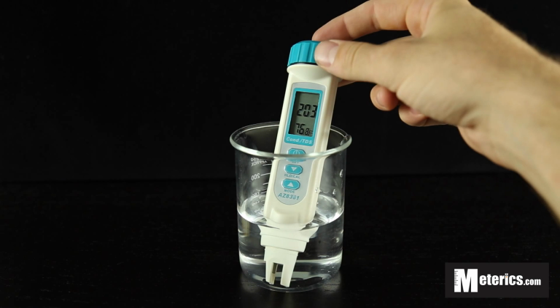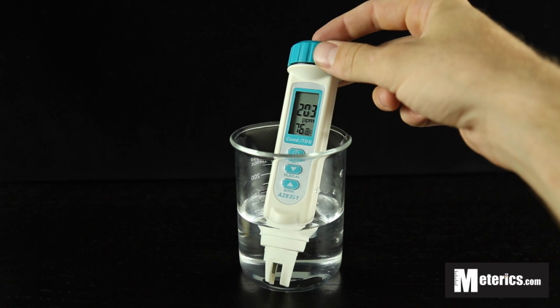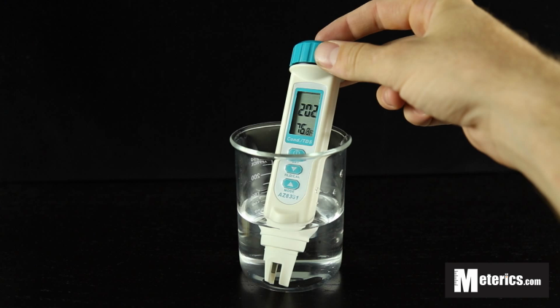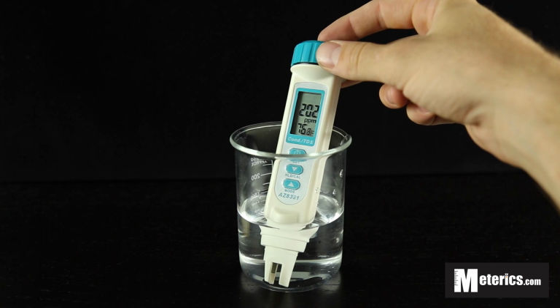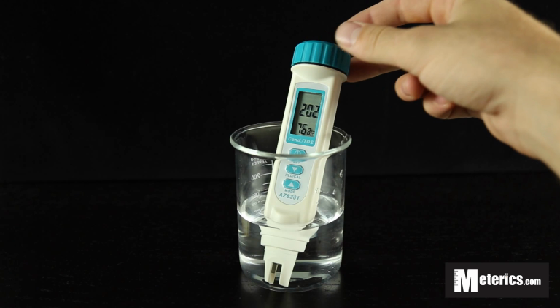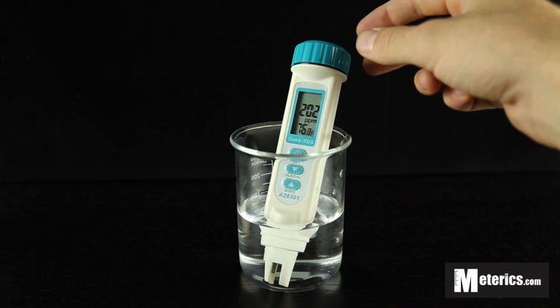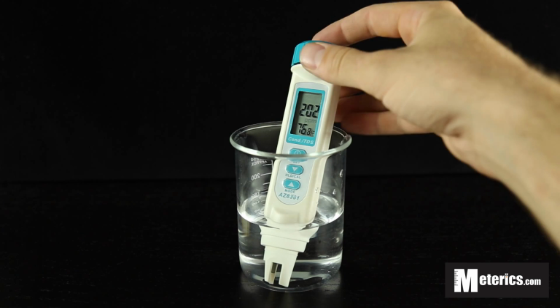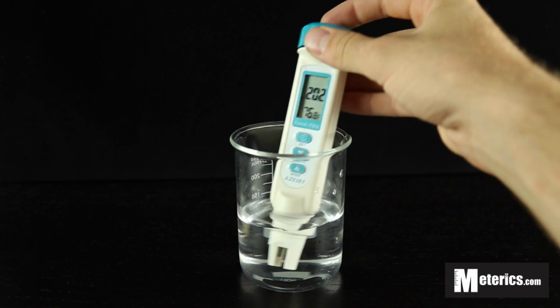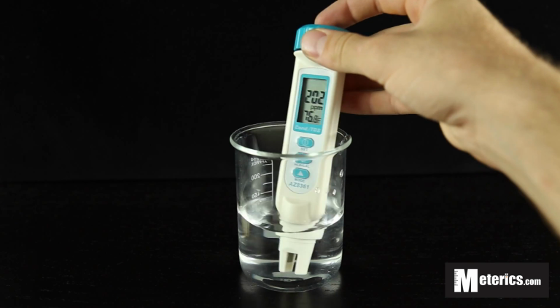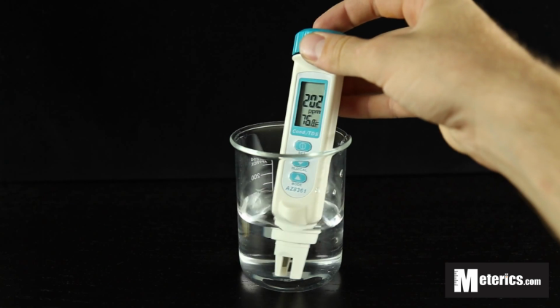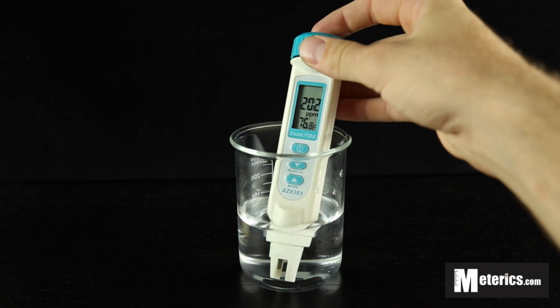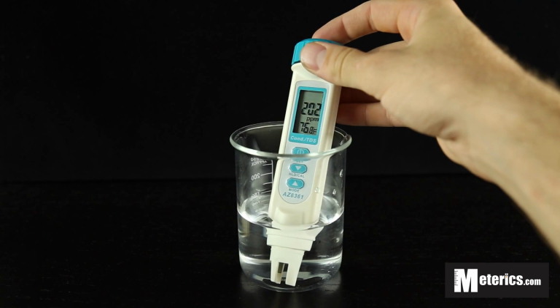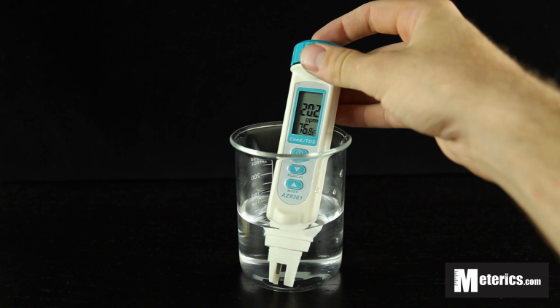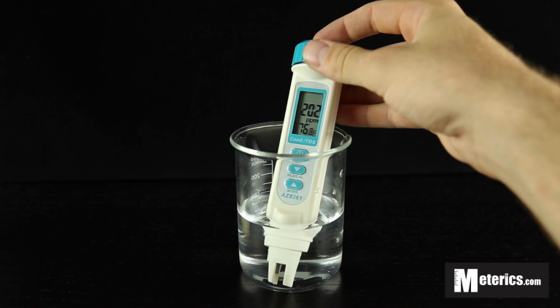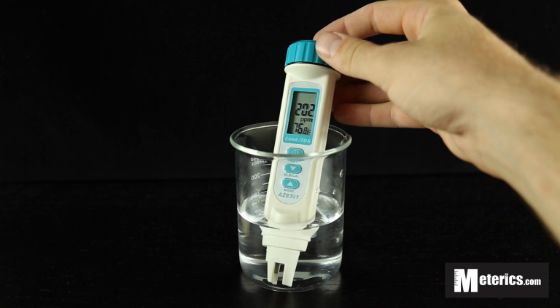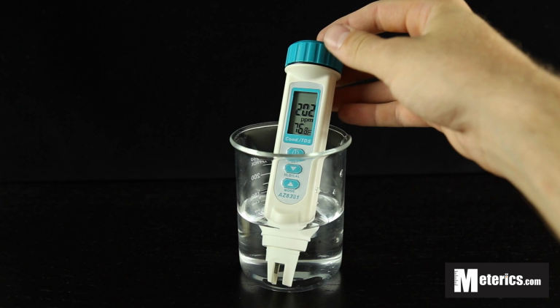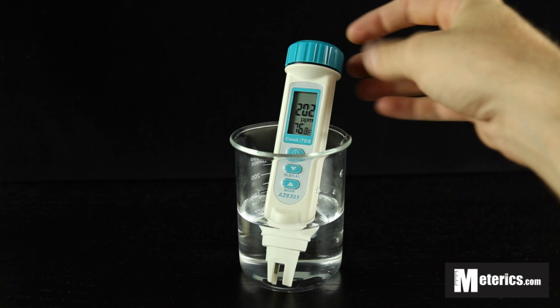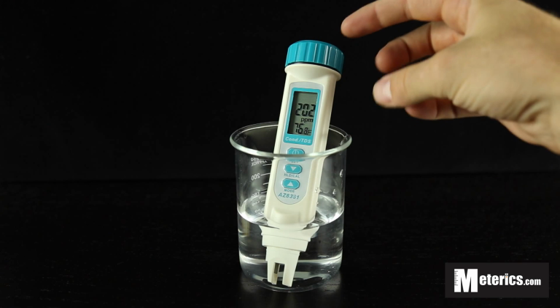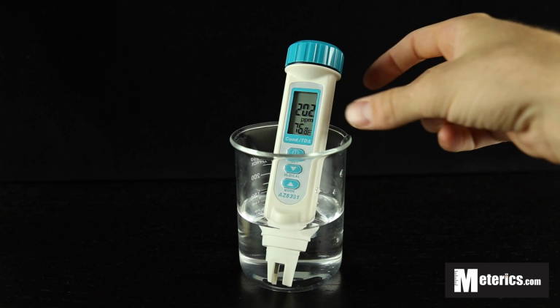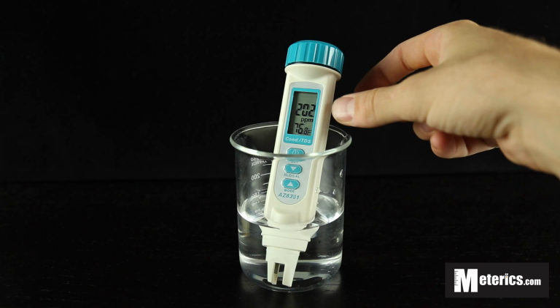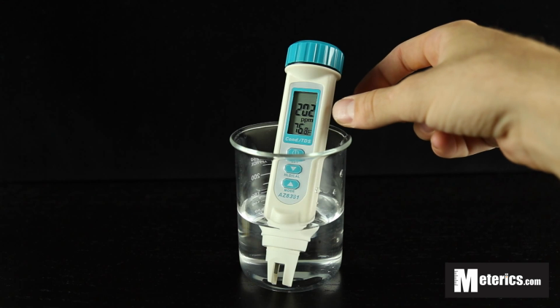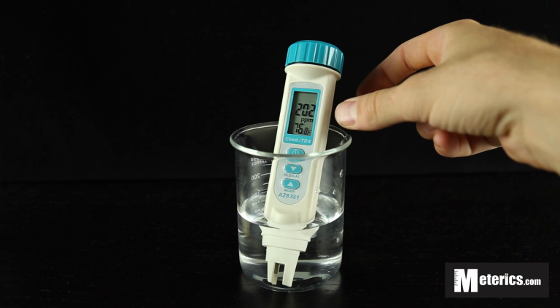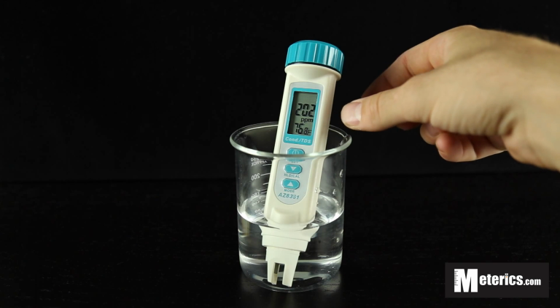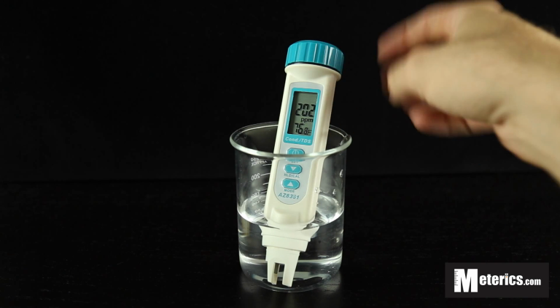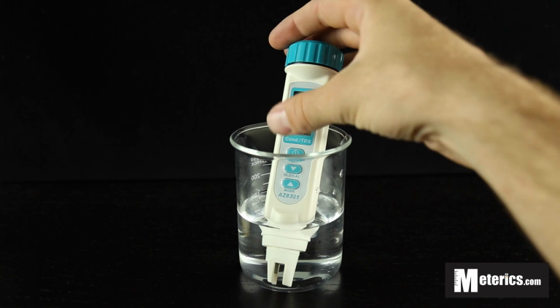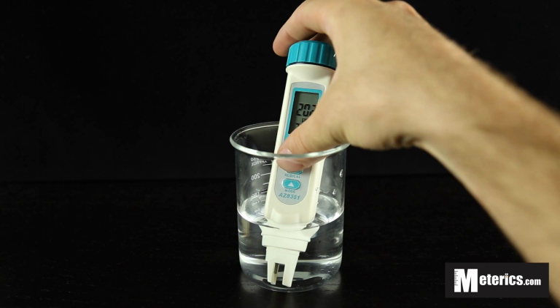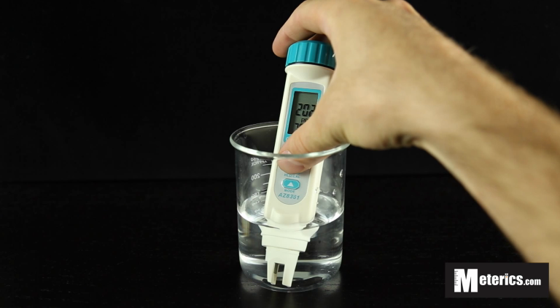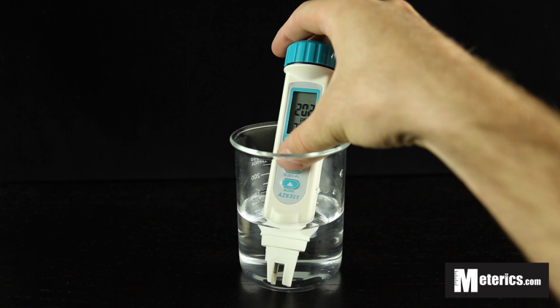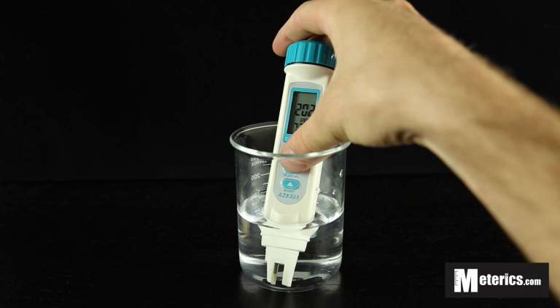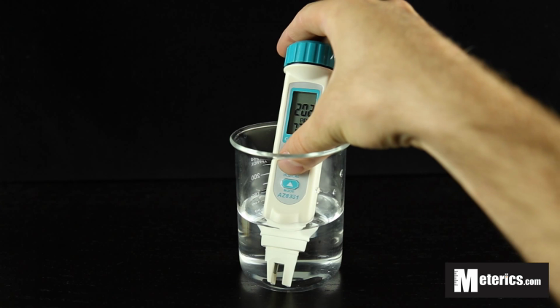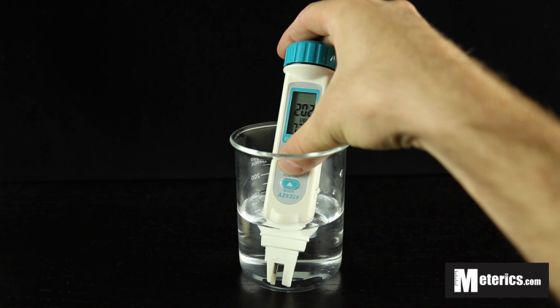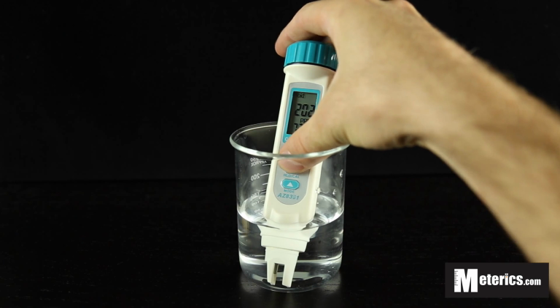Once it's stabilized, you want to move it around a little bit to get rid of any air bubbles. The meter is stabilized at 202 parts per million. Once that's stable, you simply hit the hold button.